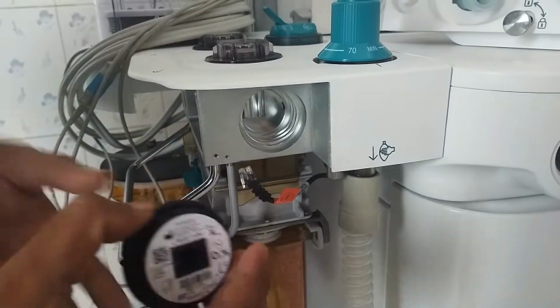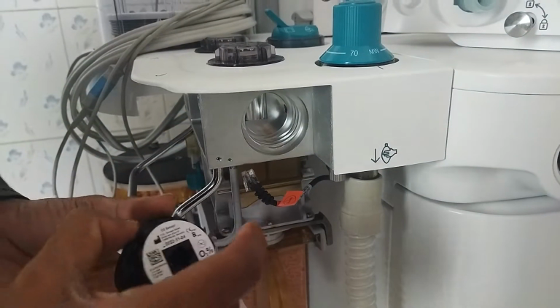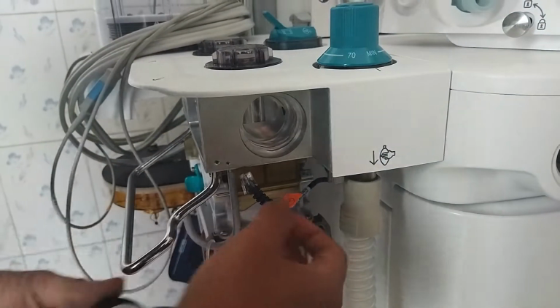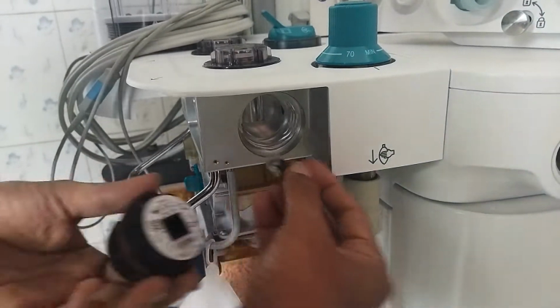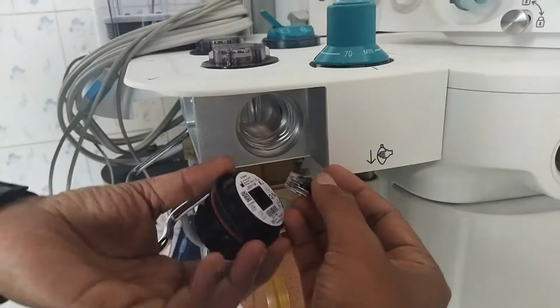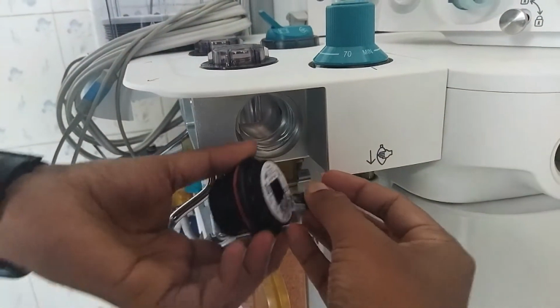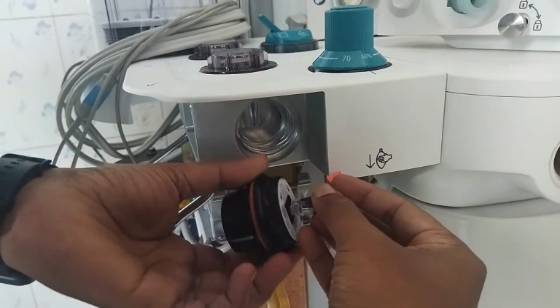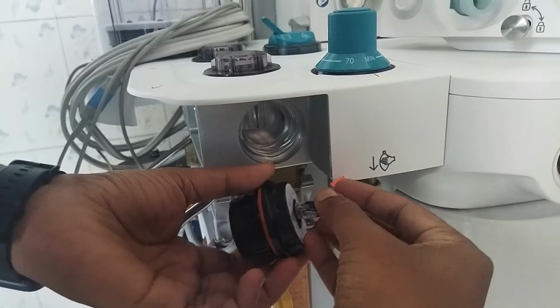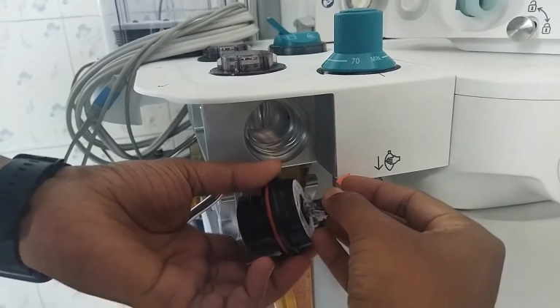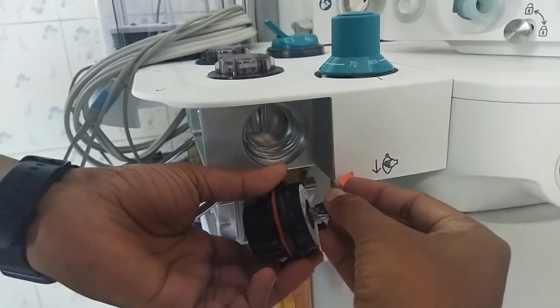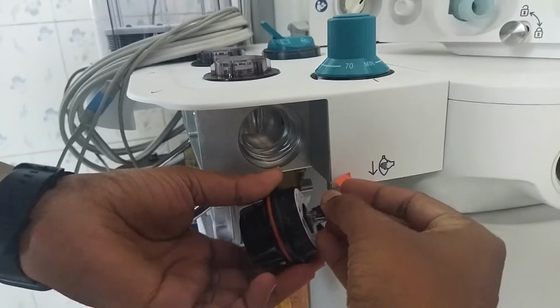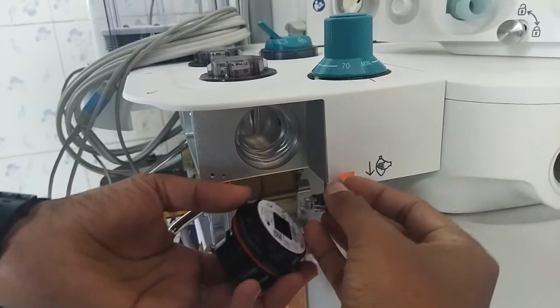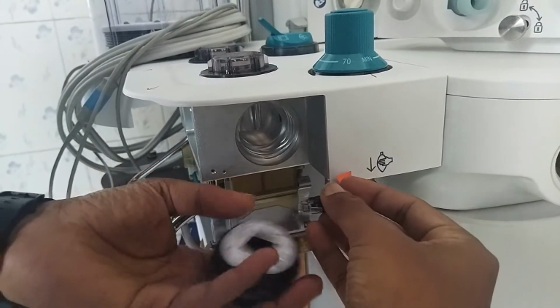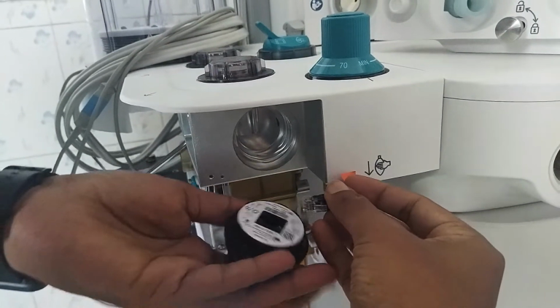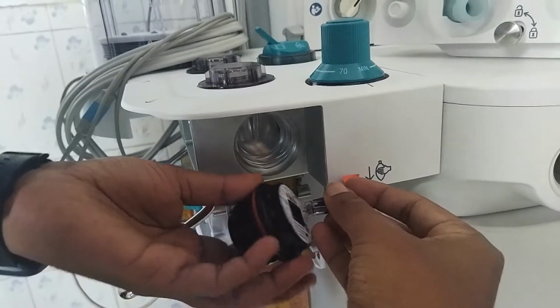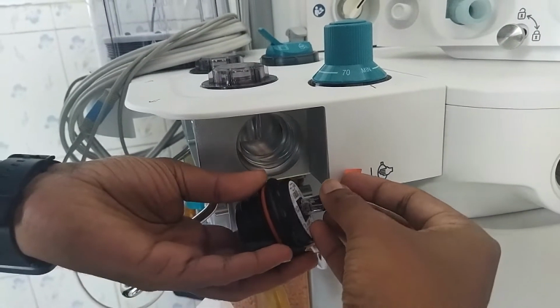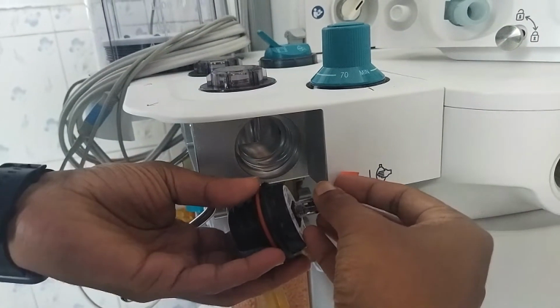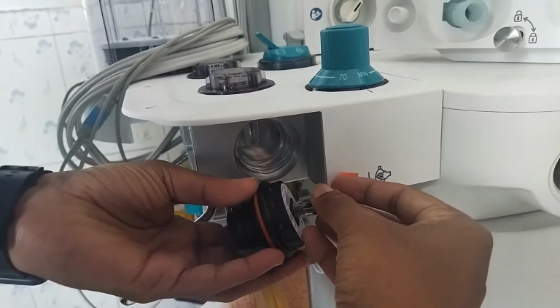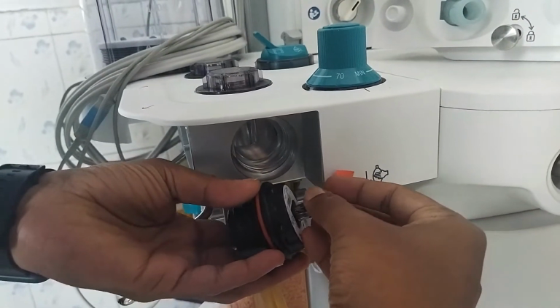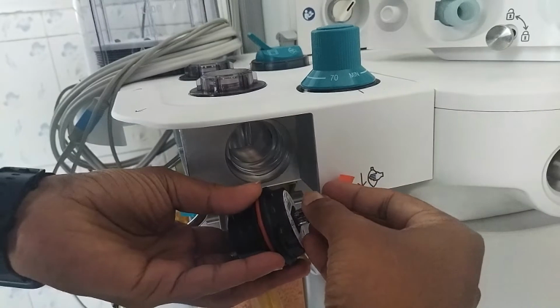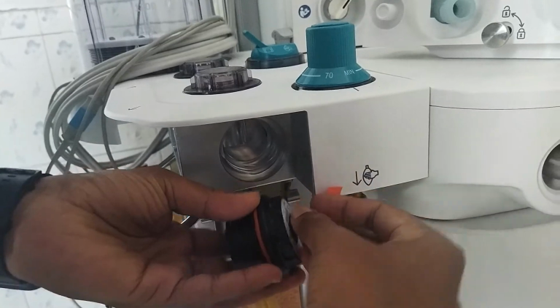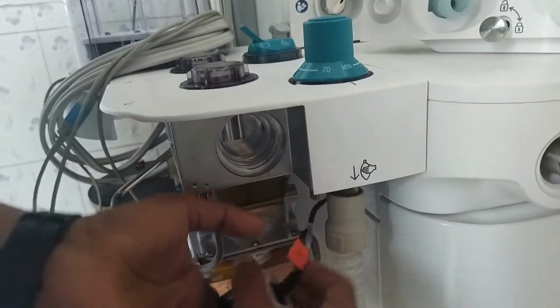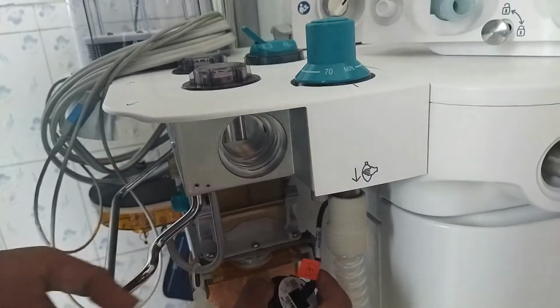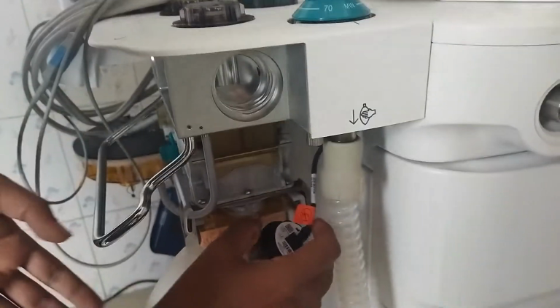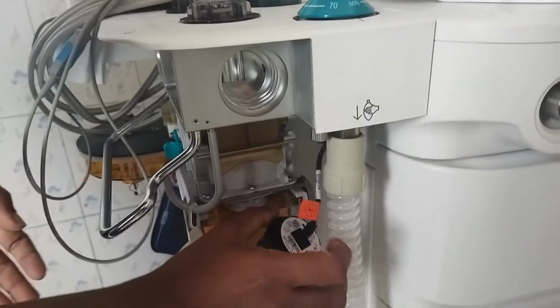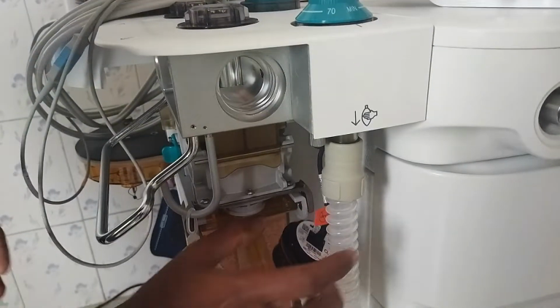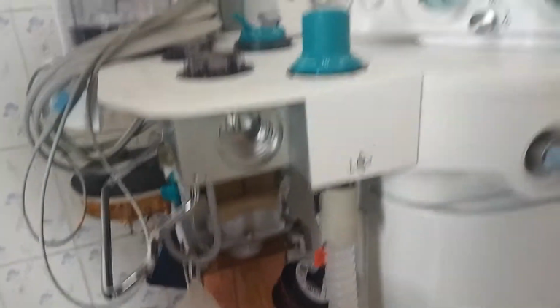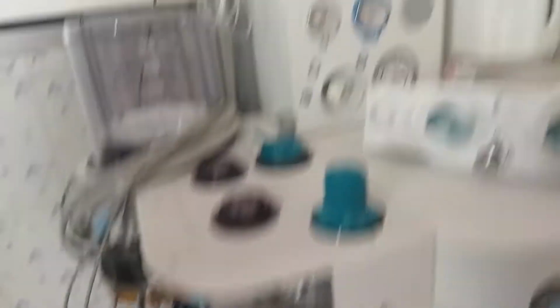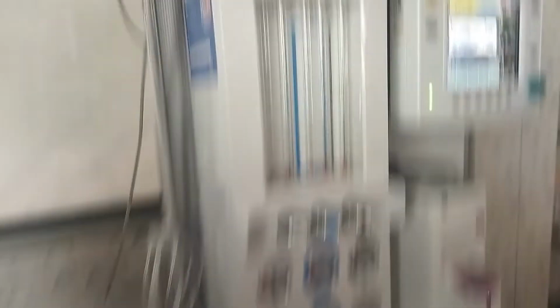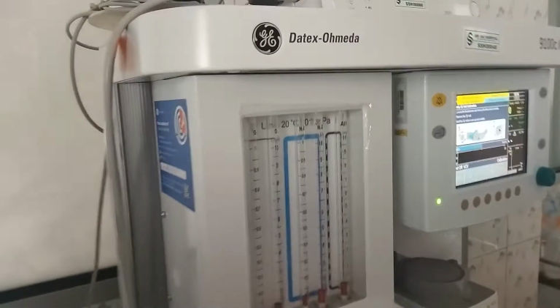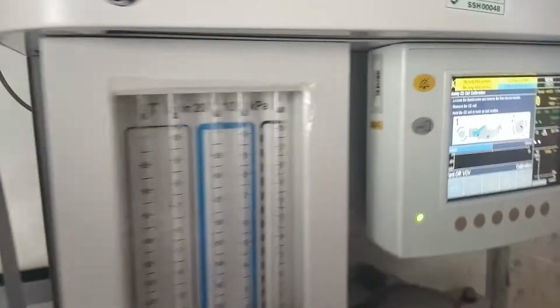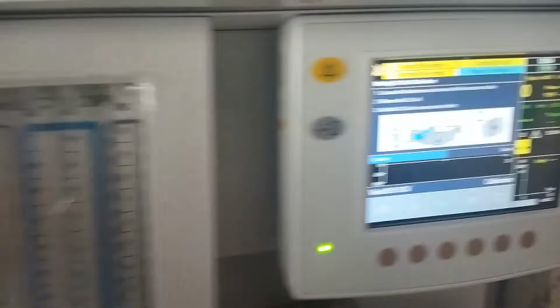Then you connect it. Keep it at room temperature. Then you can come back to the screen.